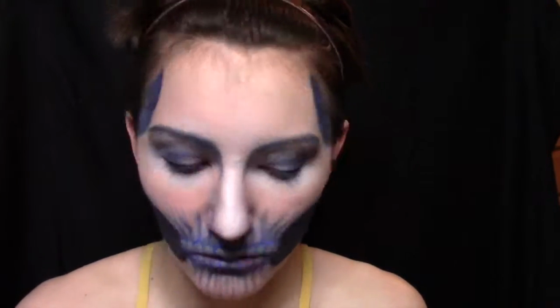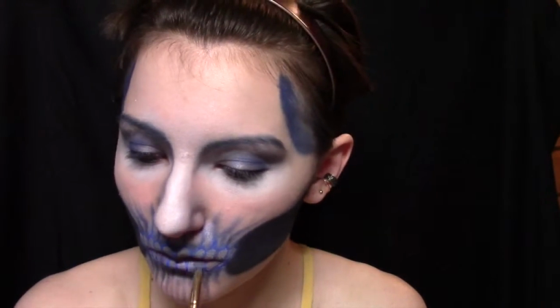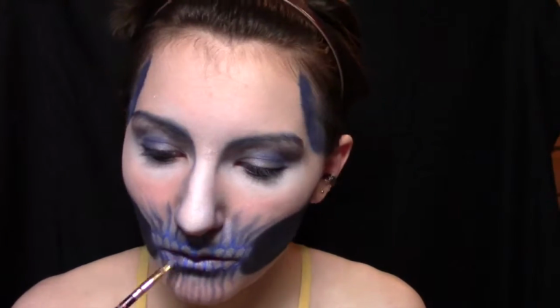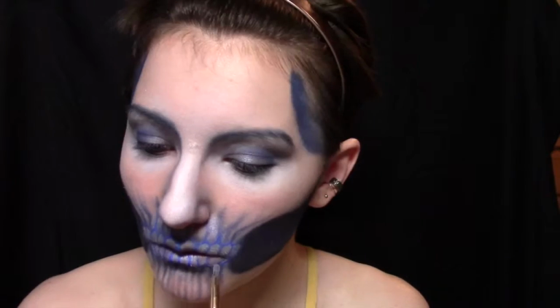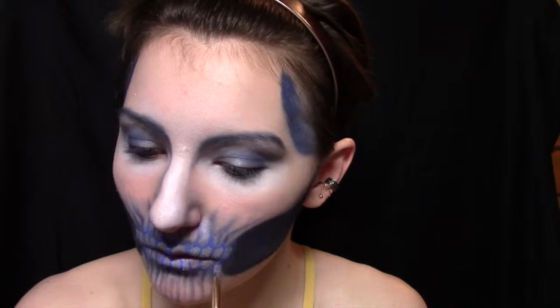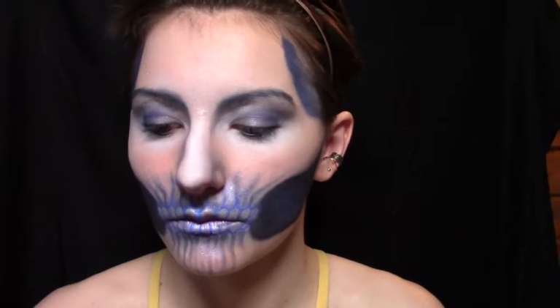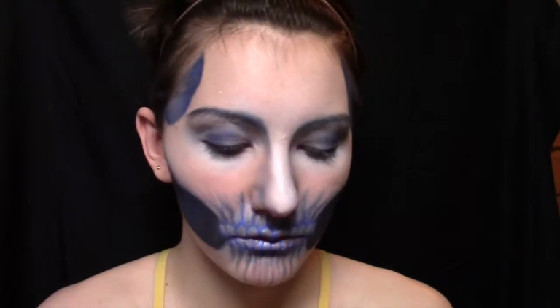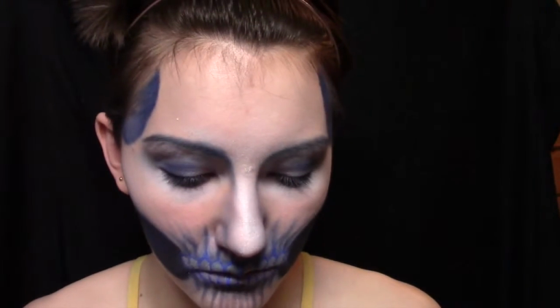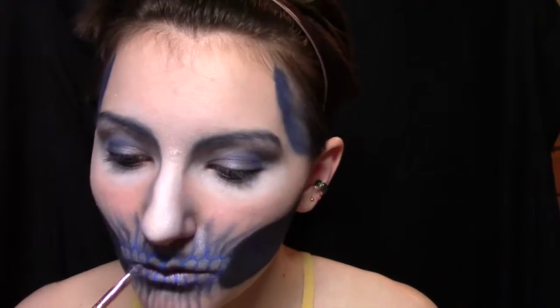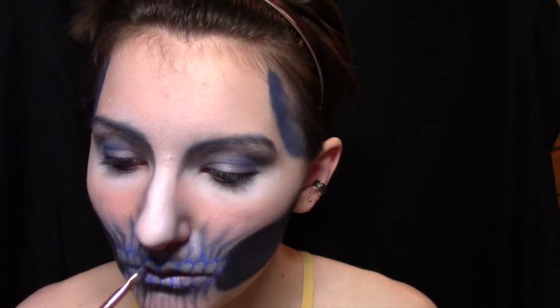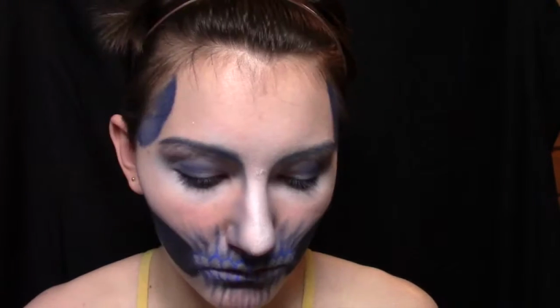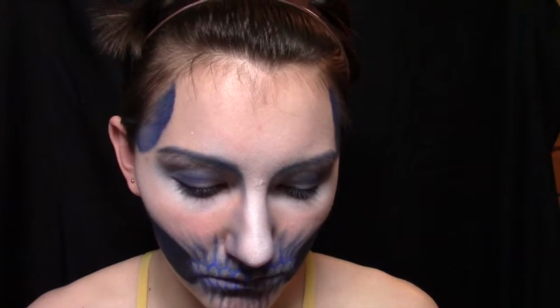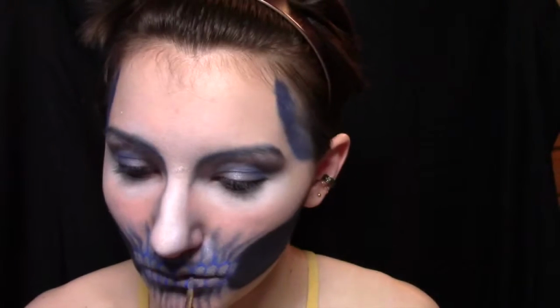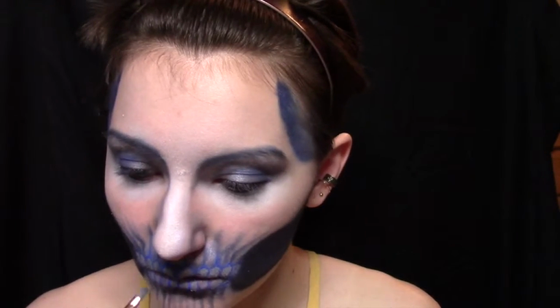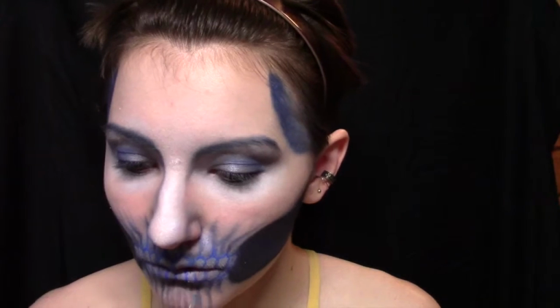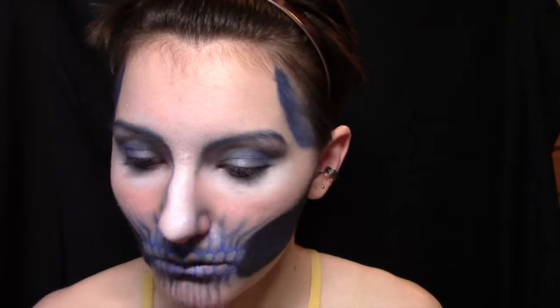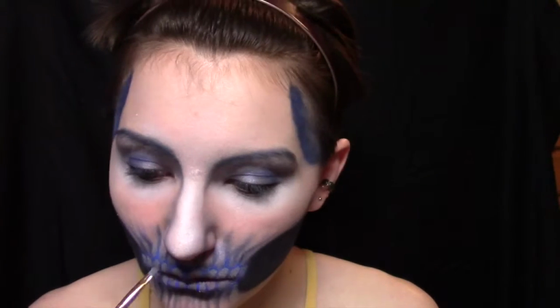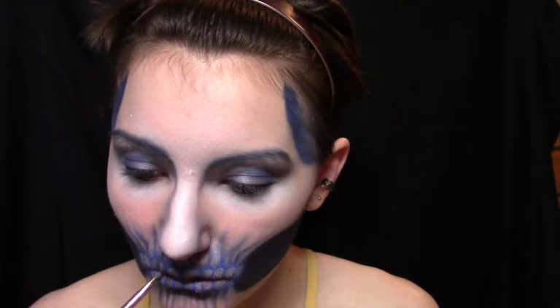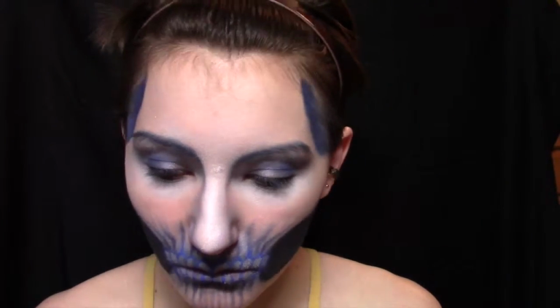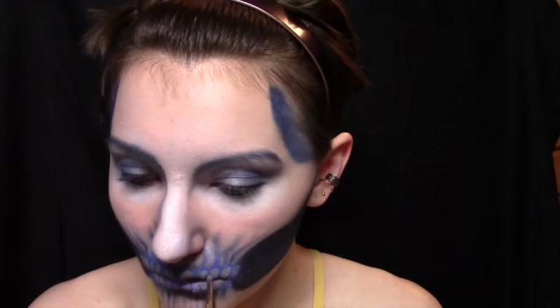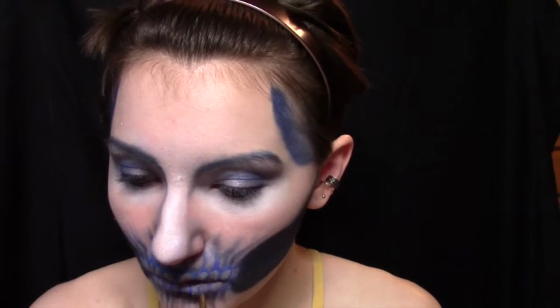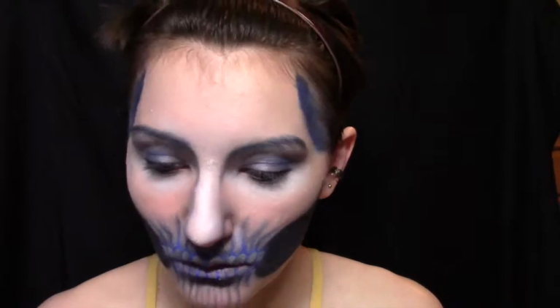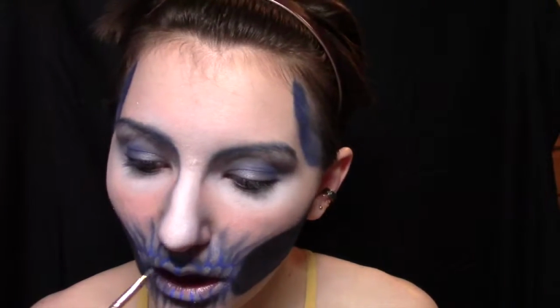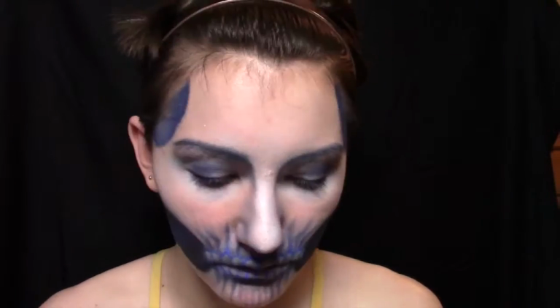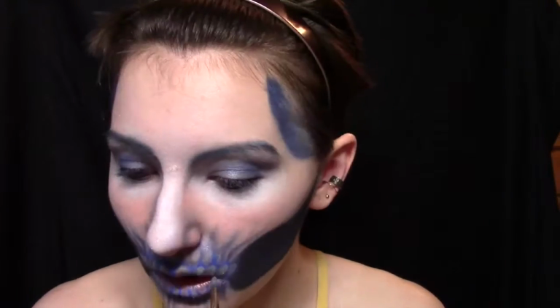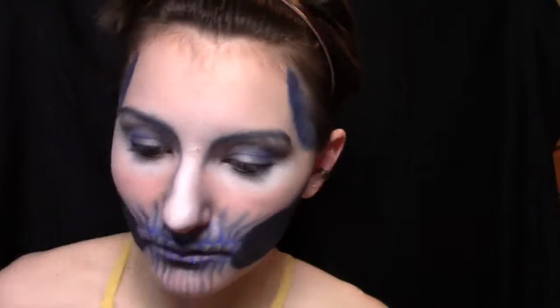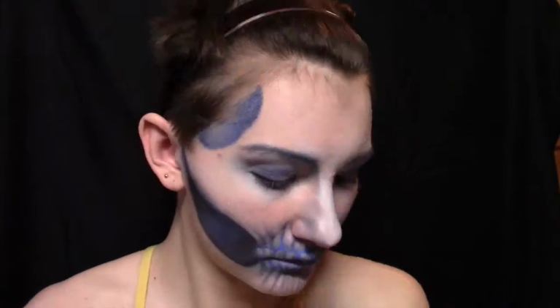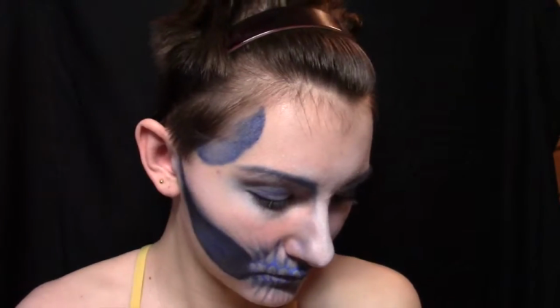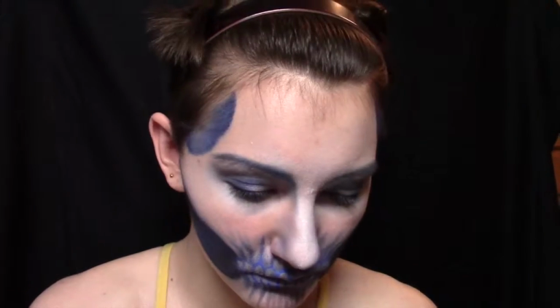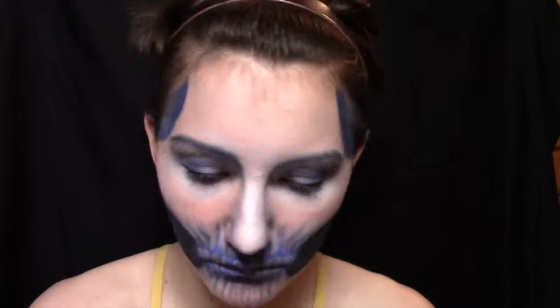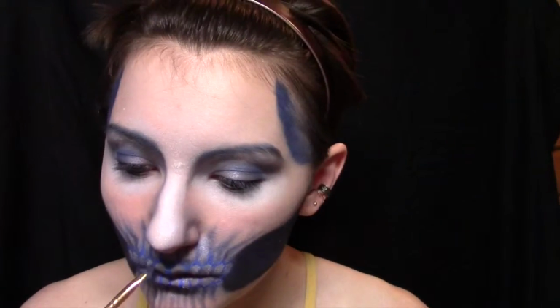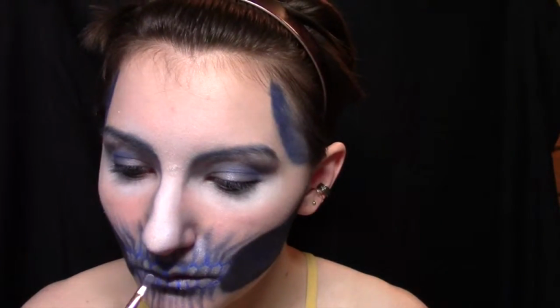And then we're going to fill in the teeth with just a little bit of silver, and then we're going to do all of our regular stuff — so line my eyes top and bottom, and then put on mascara. We'll see you next time, bye-bye.